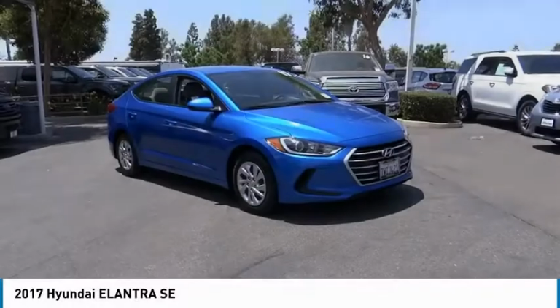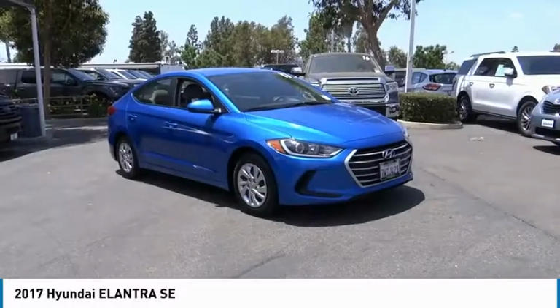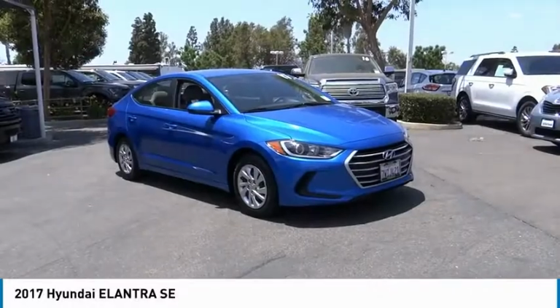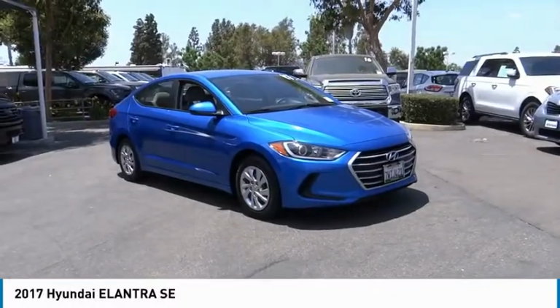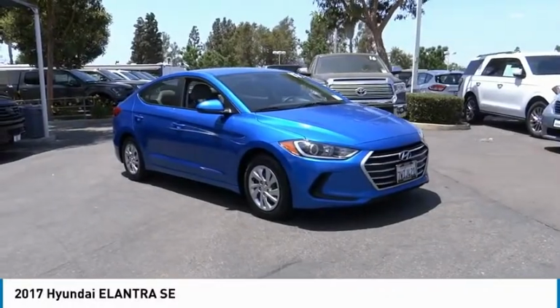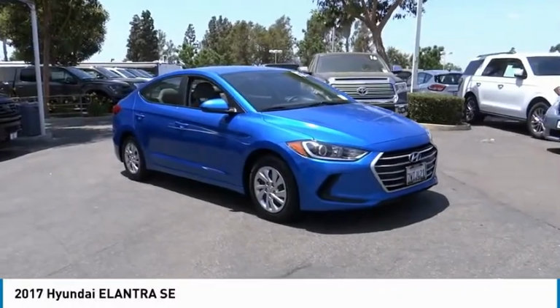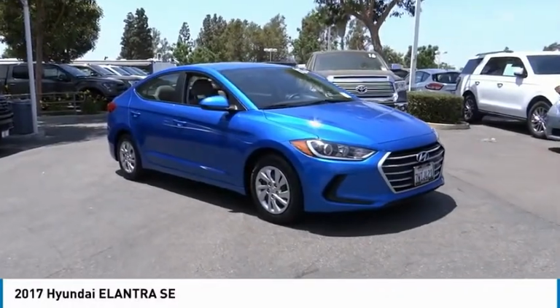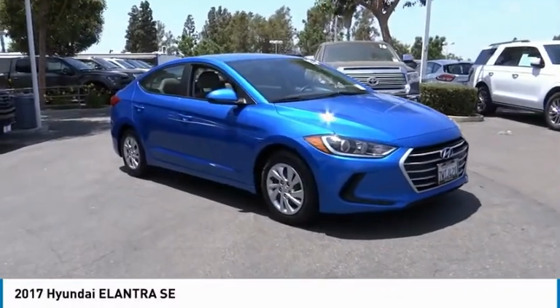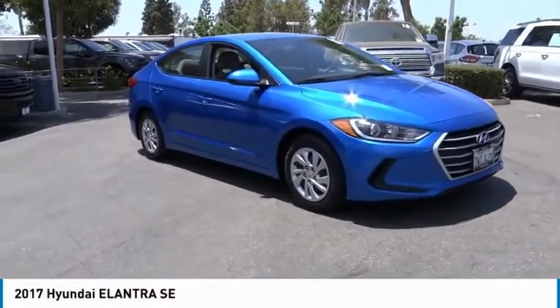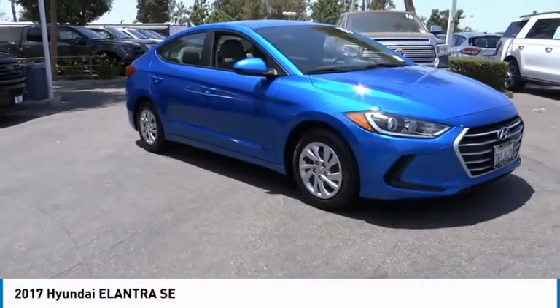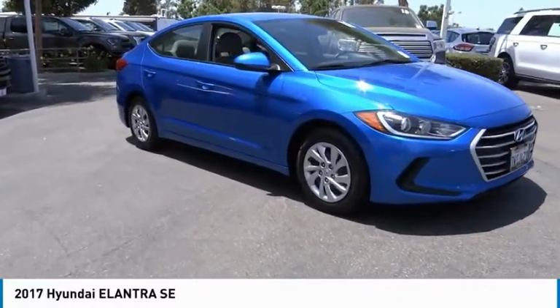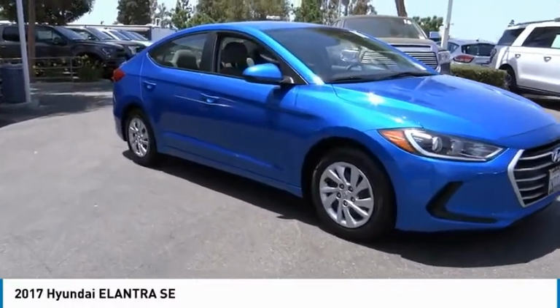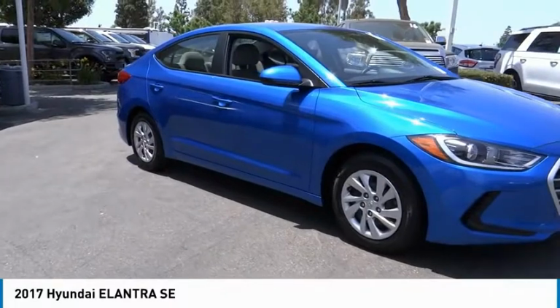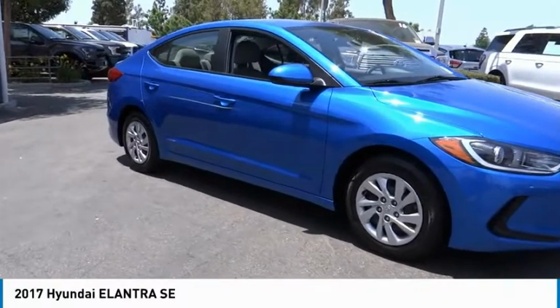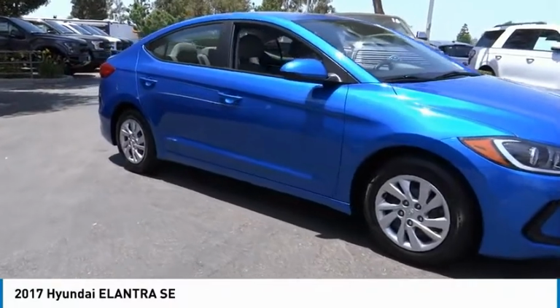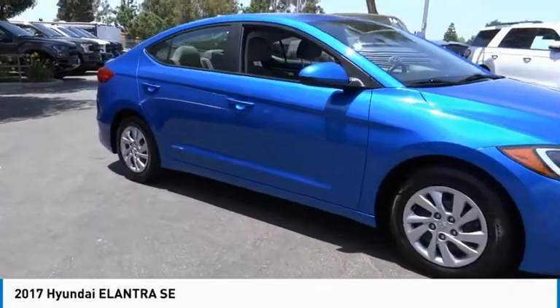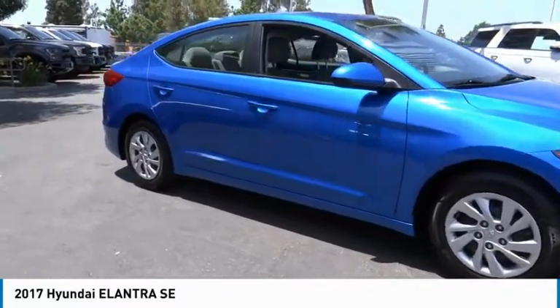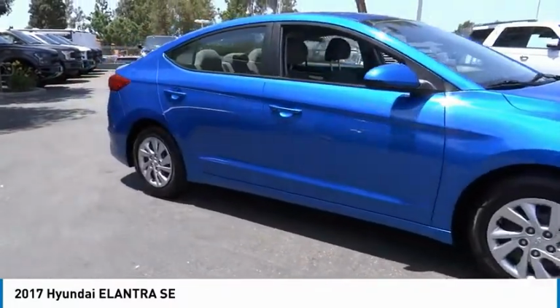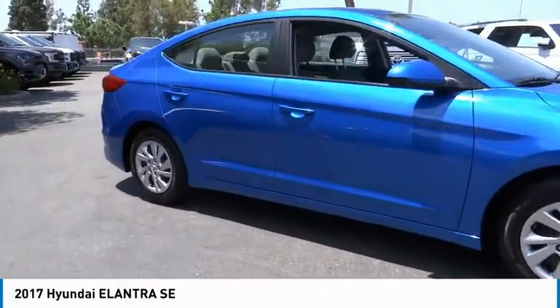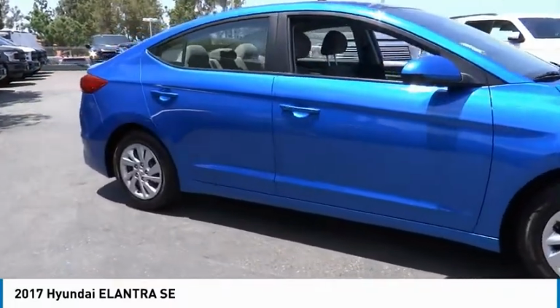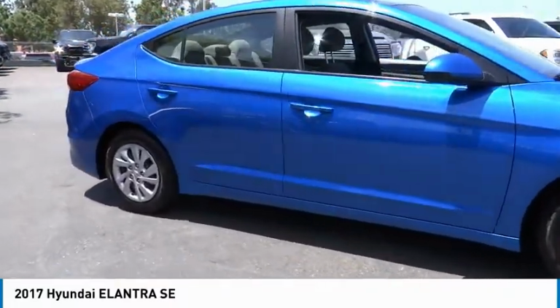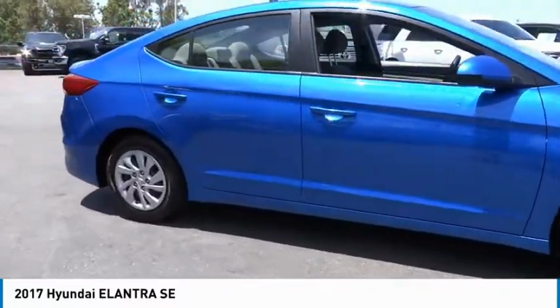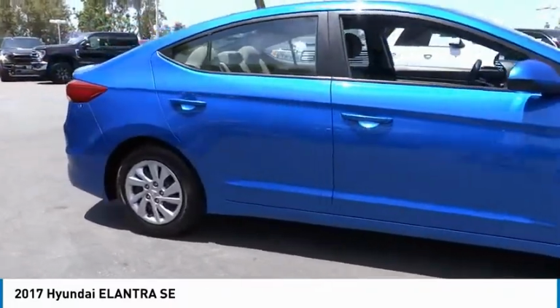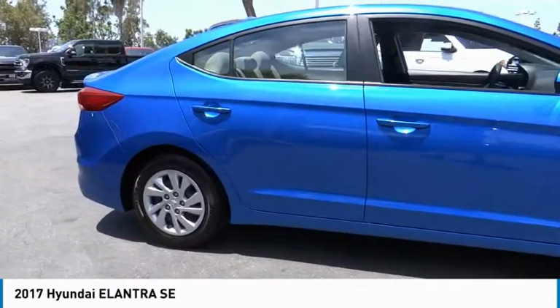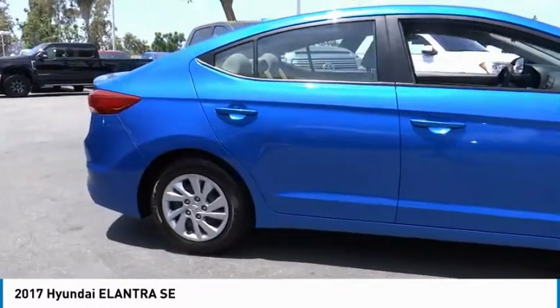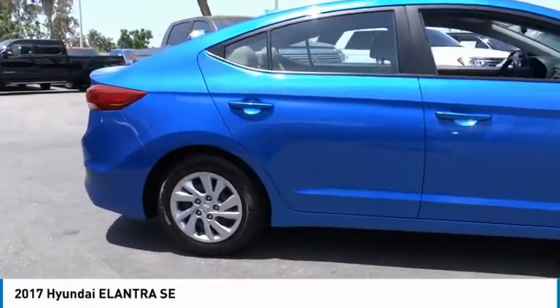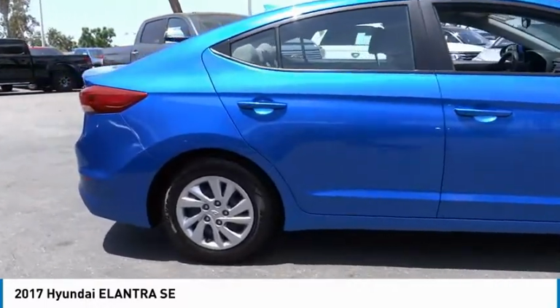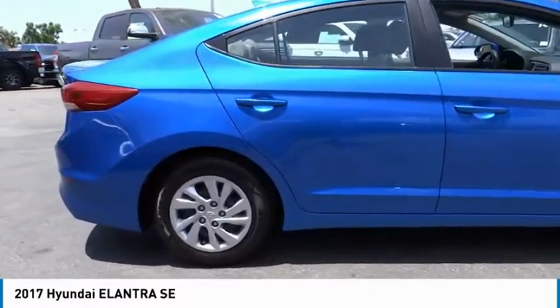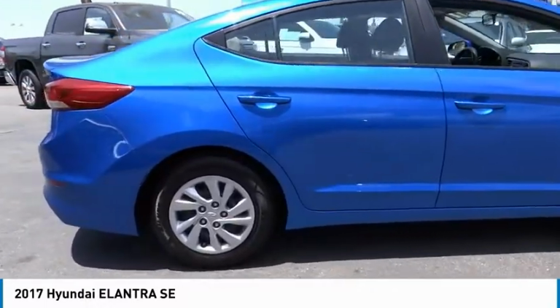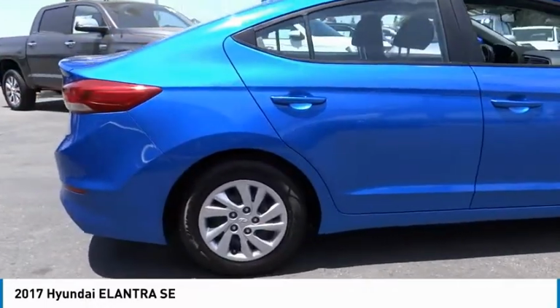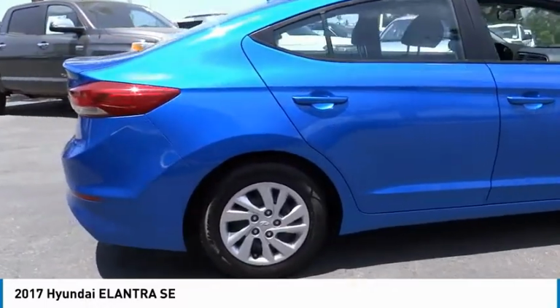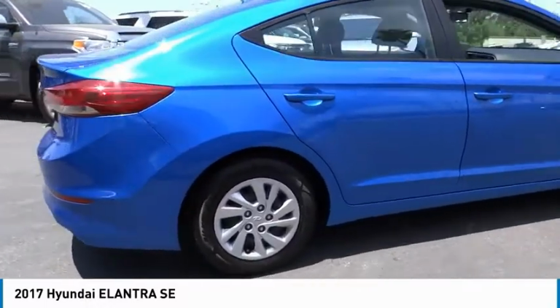We are pleased to show you the 2017 Elantra. The Elantra boasts the most interior room in its class and gets an exceptional 35 miles per gallon. With its luxurious standard features, the Elantra is an easy choice.